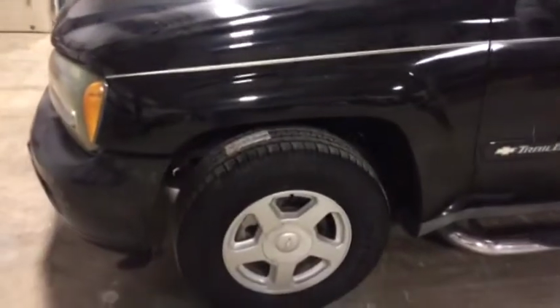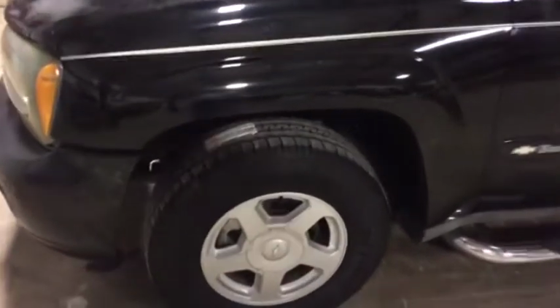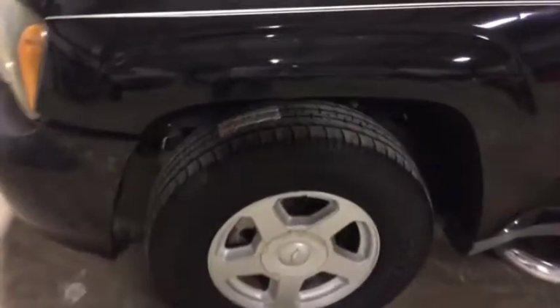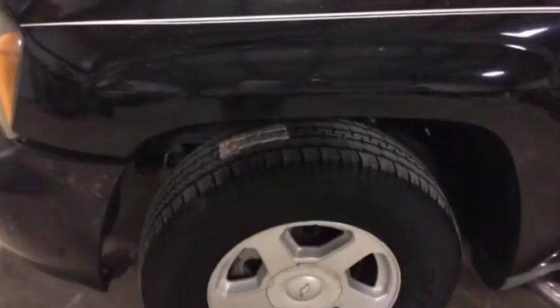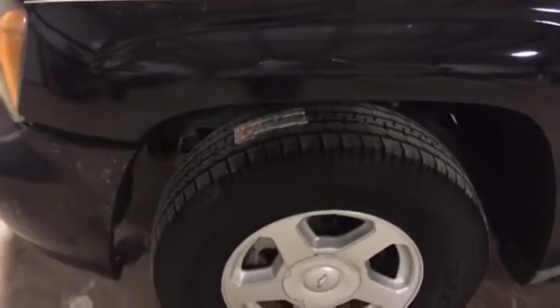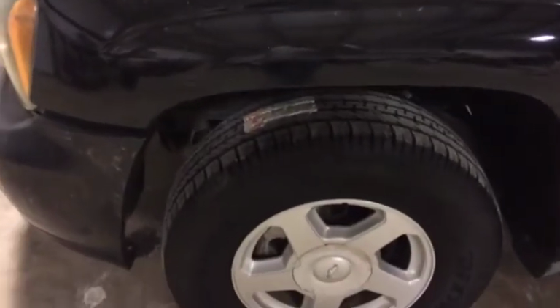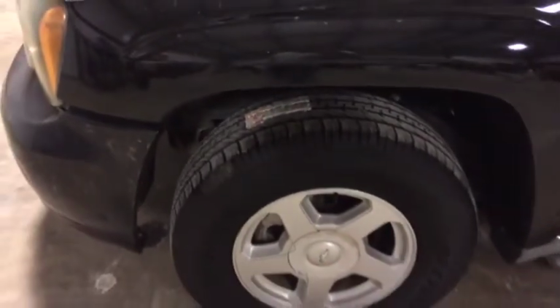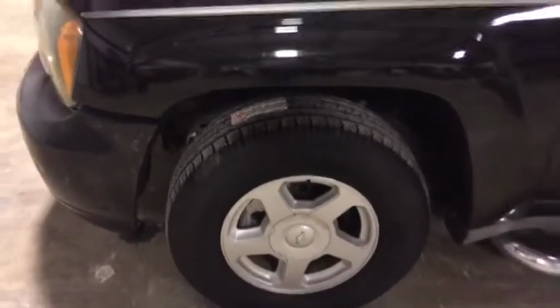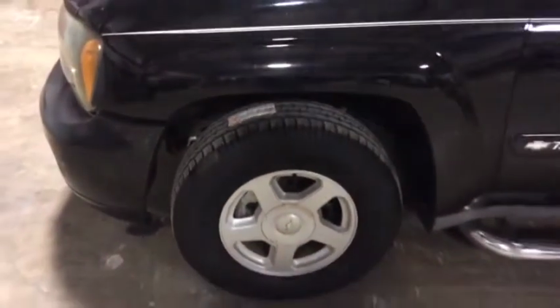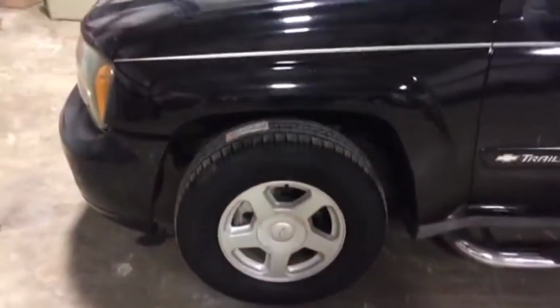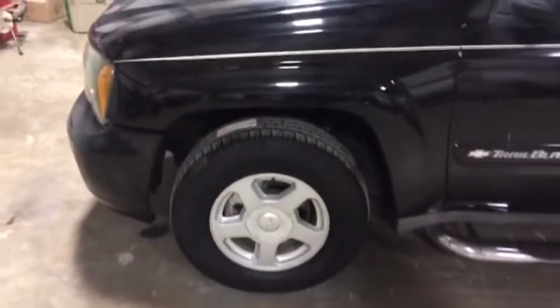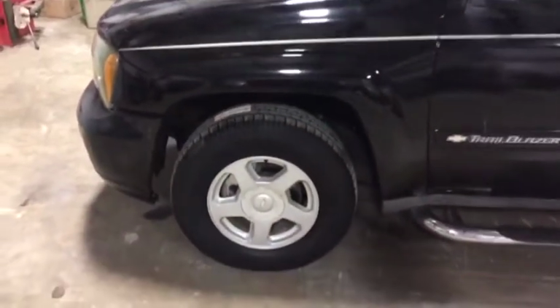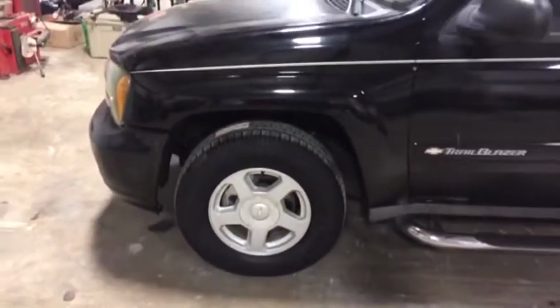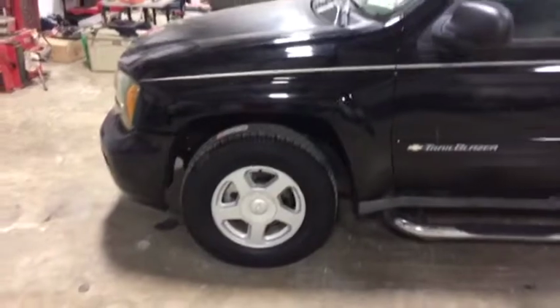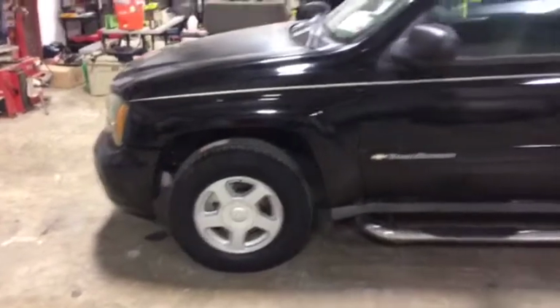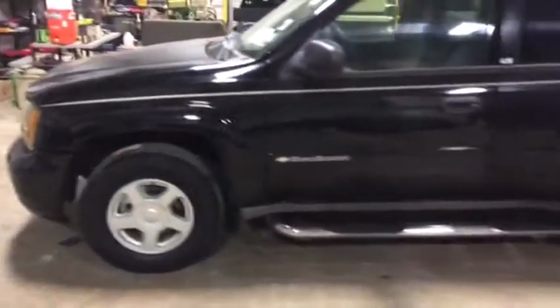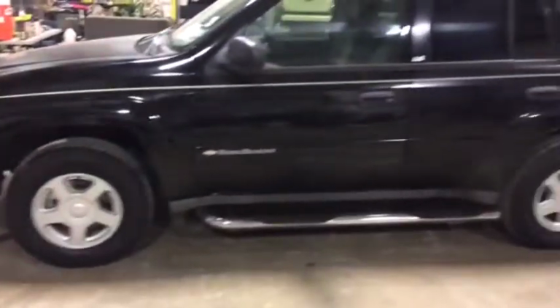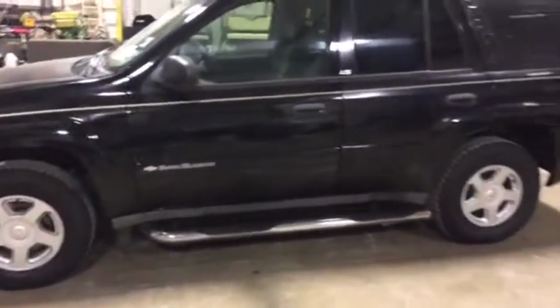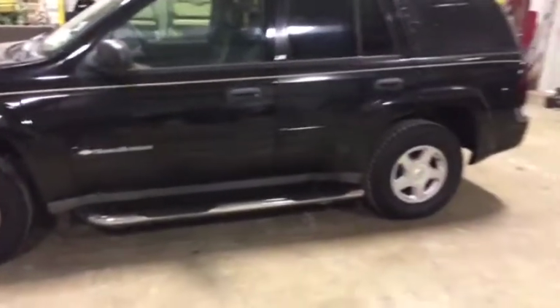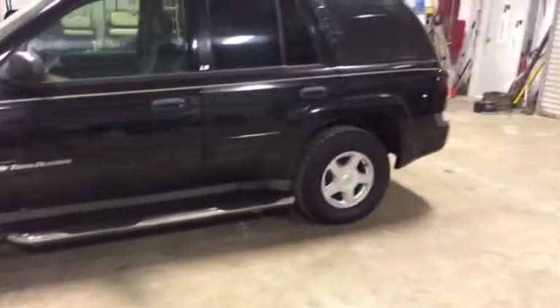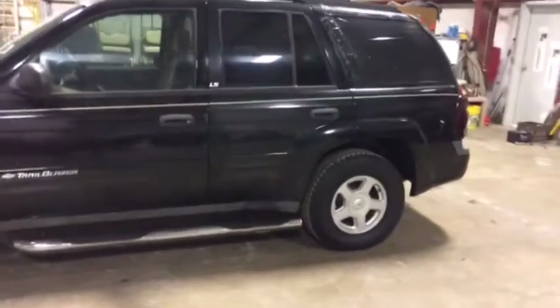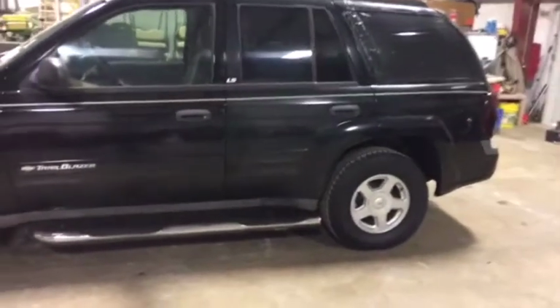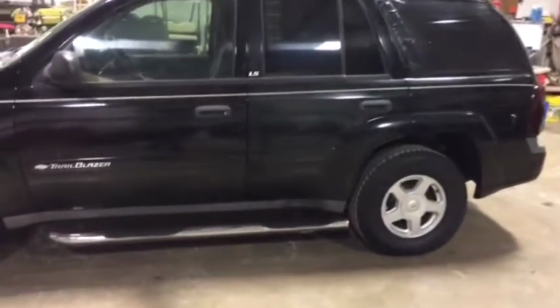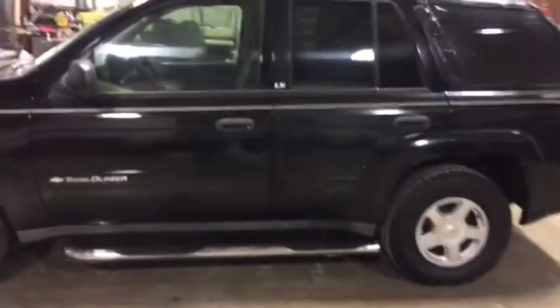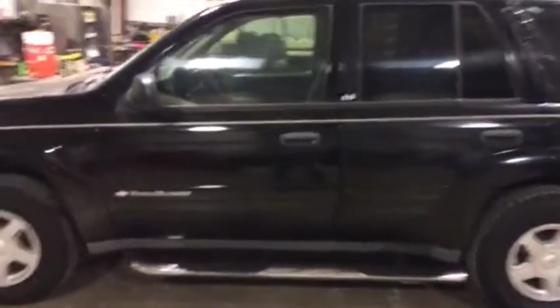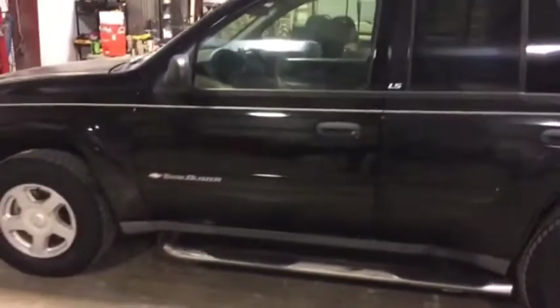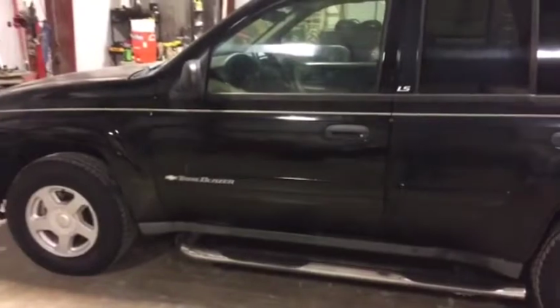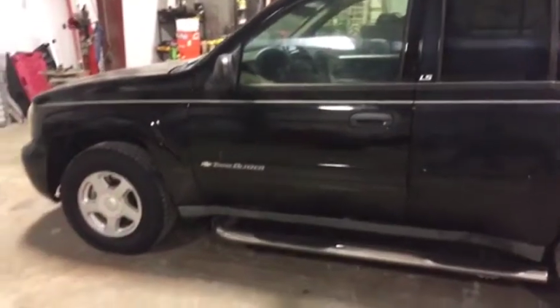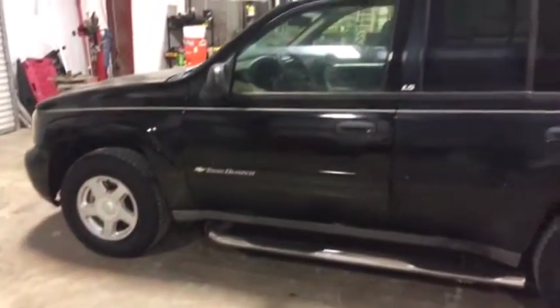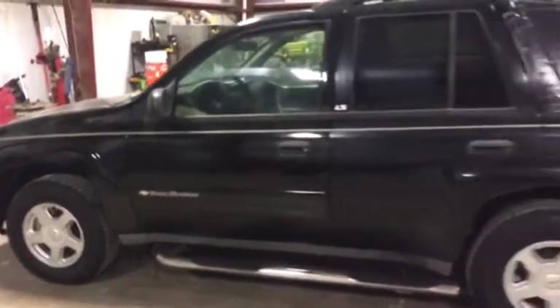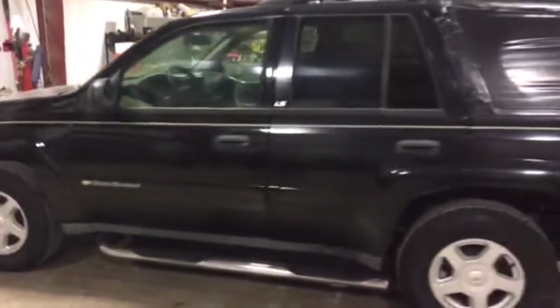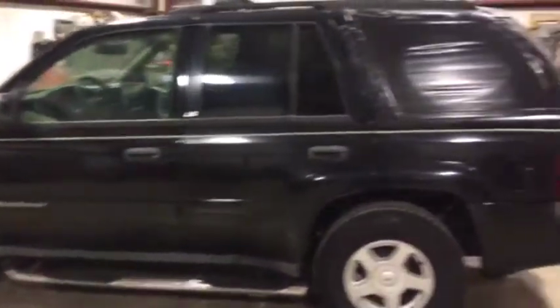You can see right there it has a brand new Dextros tire up on the front driver's side — still has a sticker on it. Nice set of aluminum factory rims and a nice set of runner boards. This is a 4.2 gasoline engine with an automatic transmission.